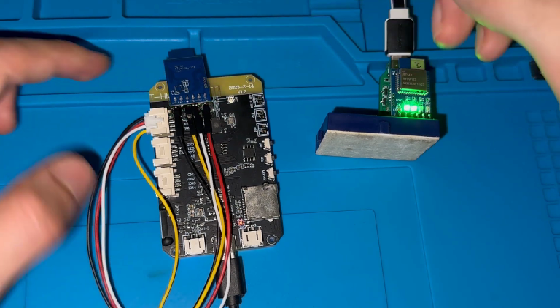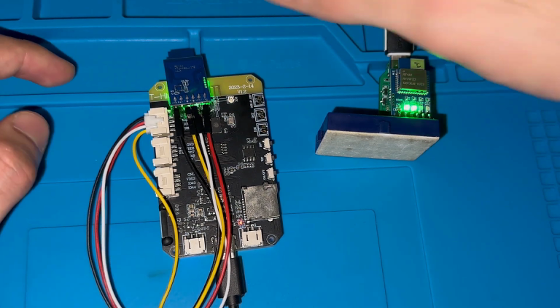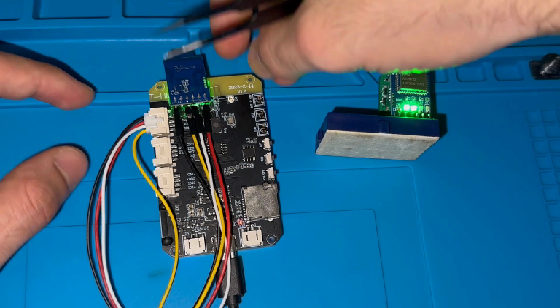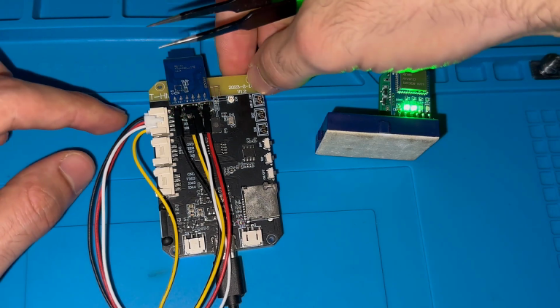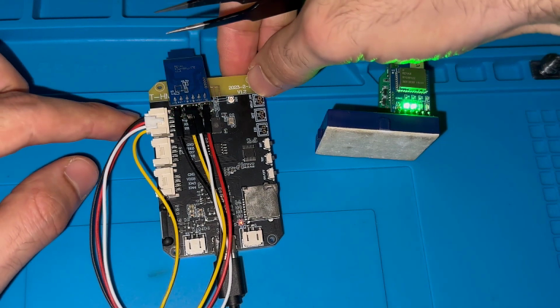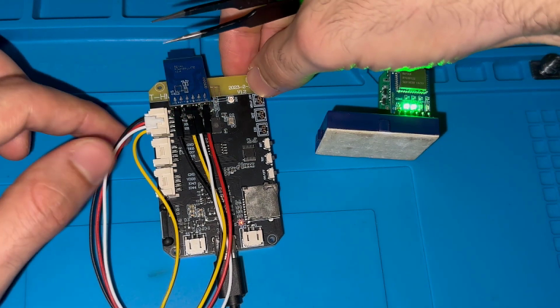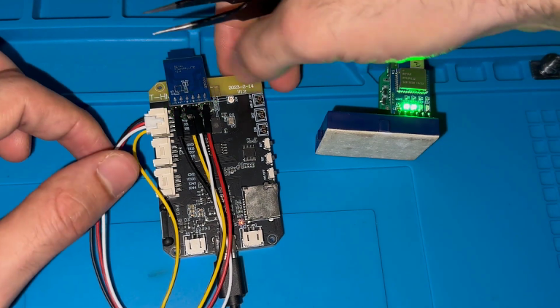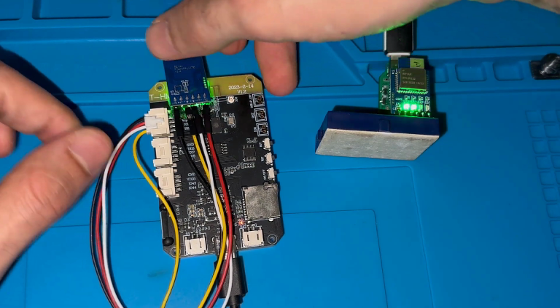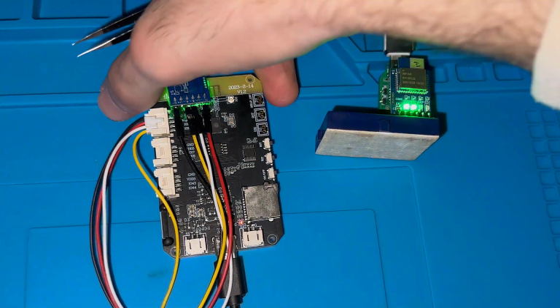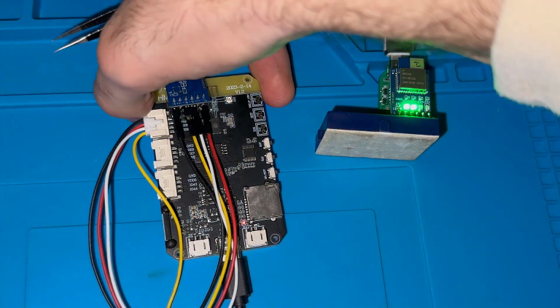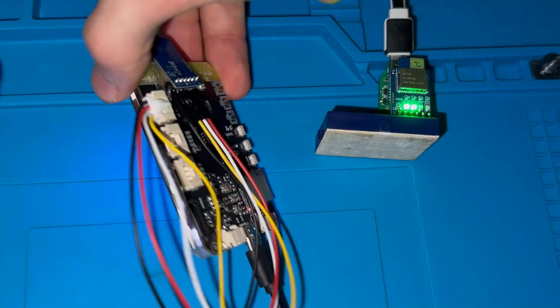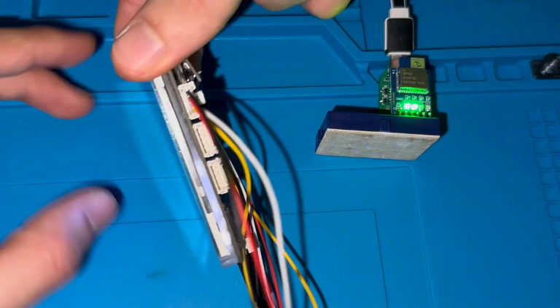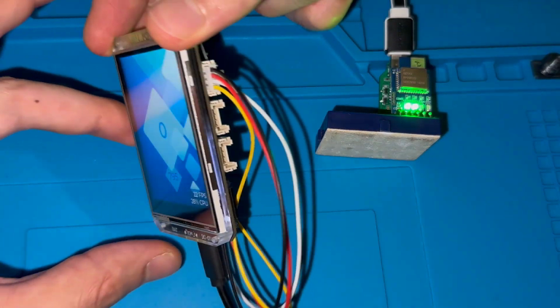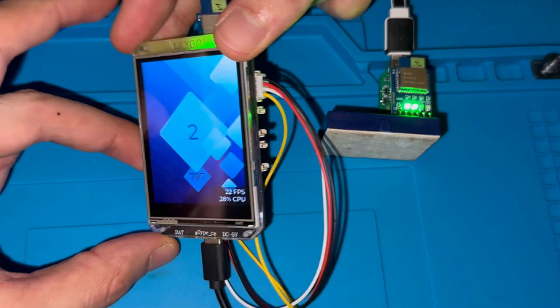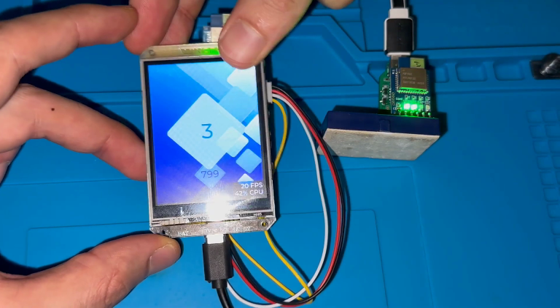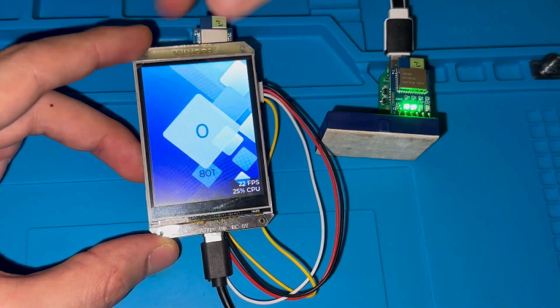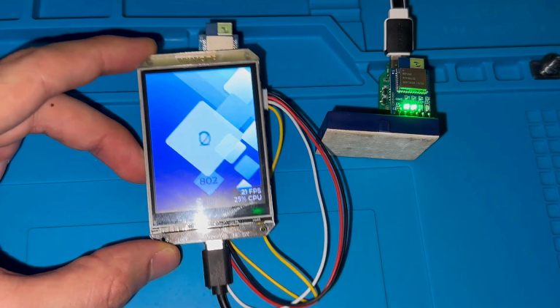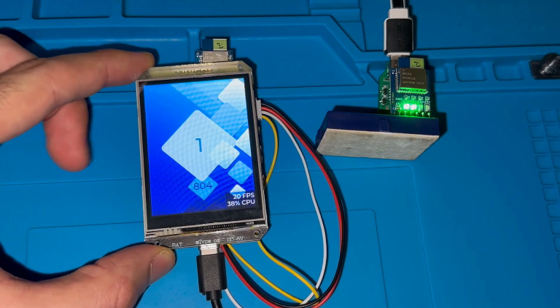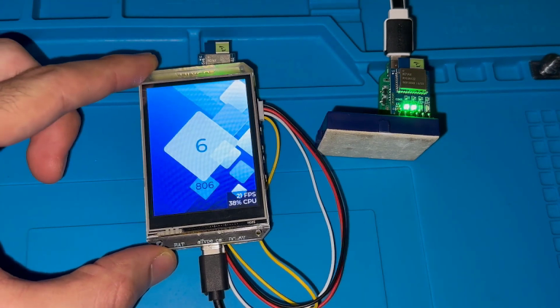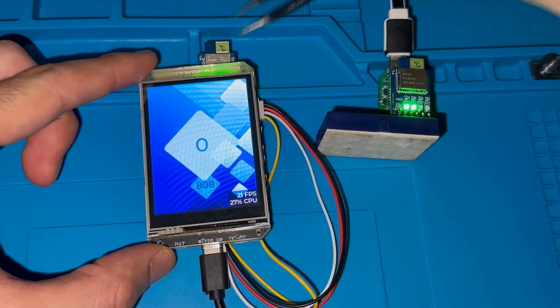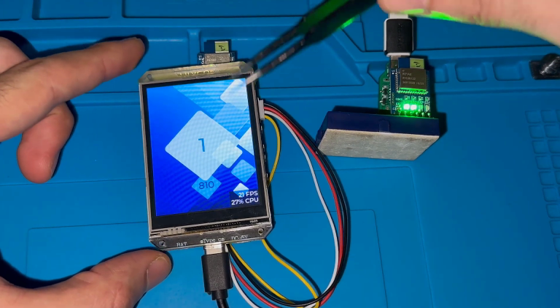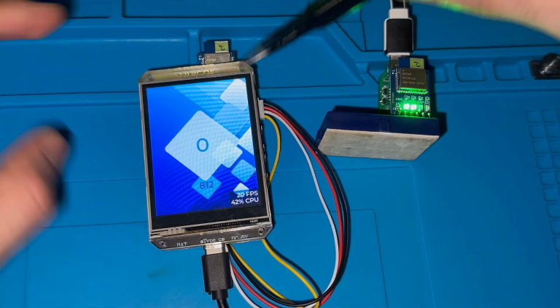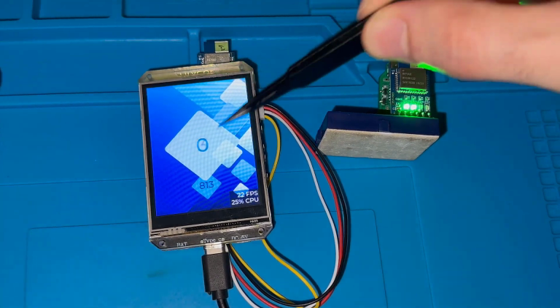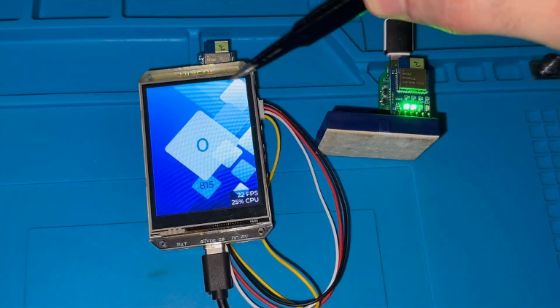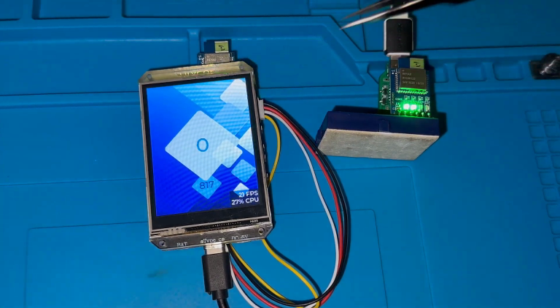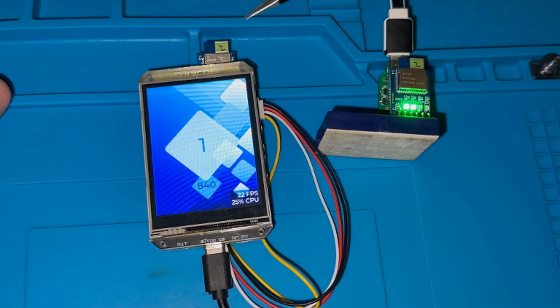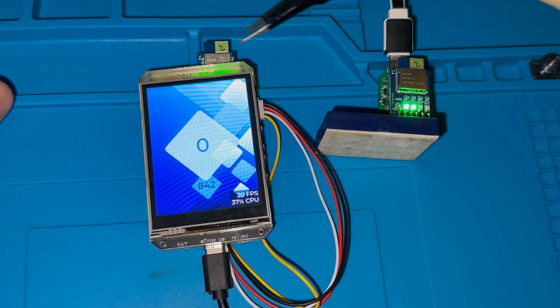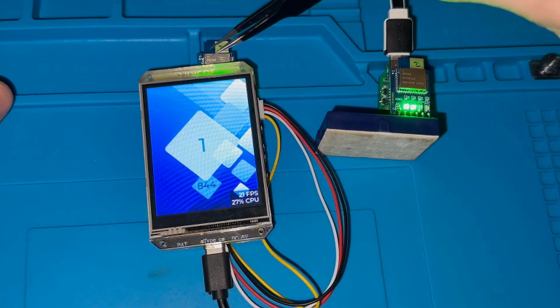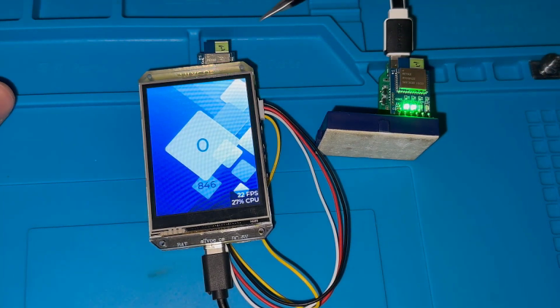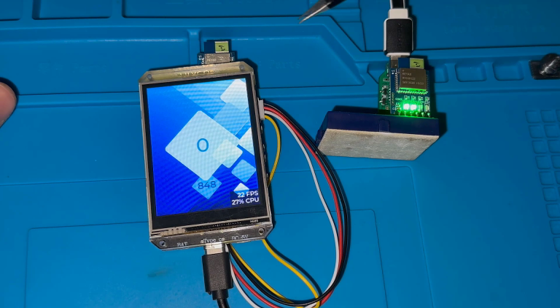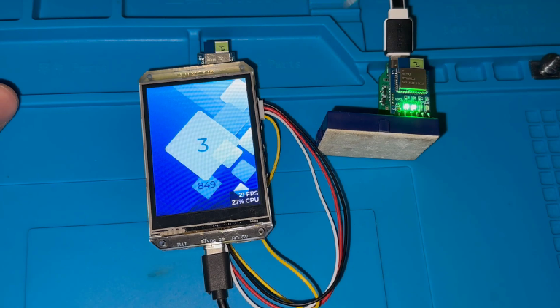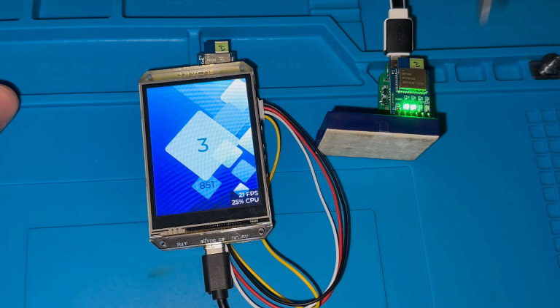It's a 2.8-inch TFT screen. I've actually made a separate tutorial about this THMI board — I will put a link to that in the video description.